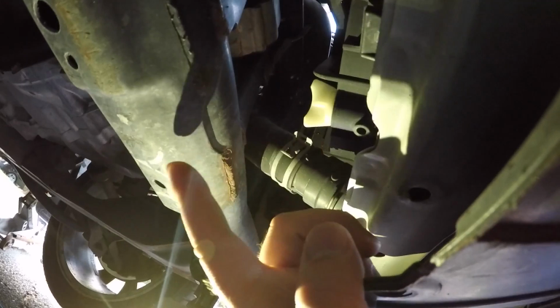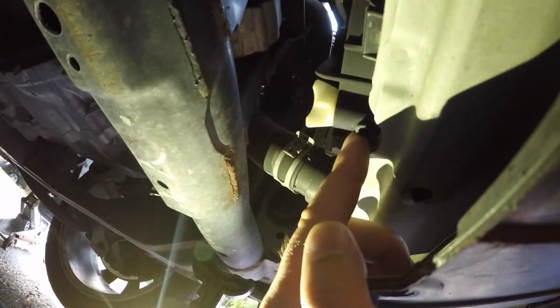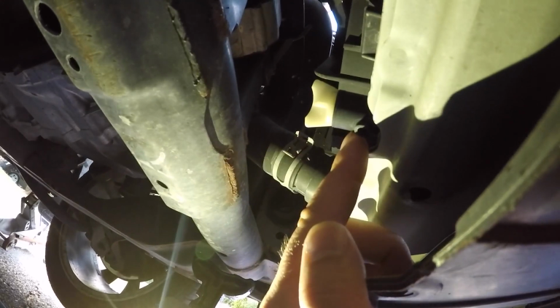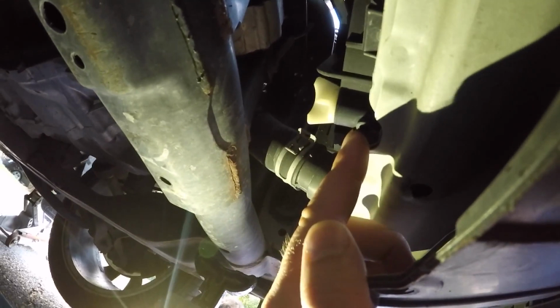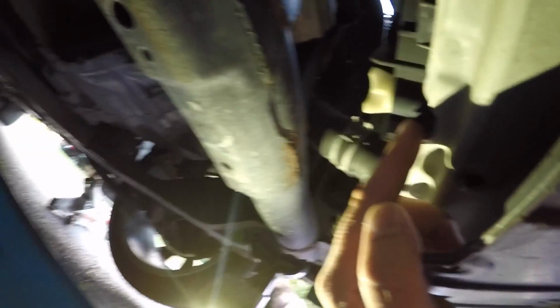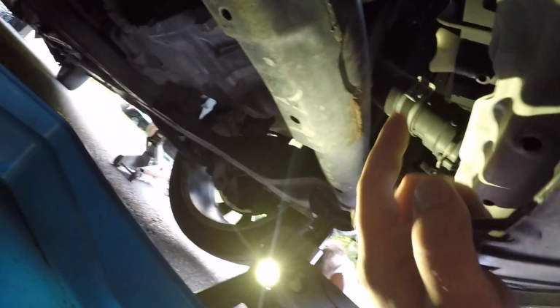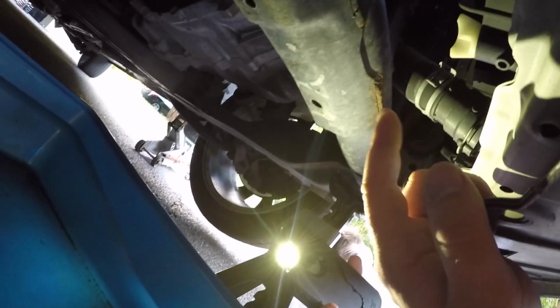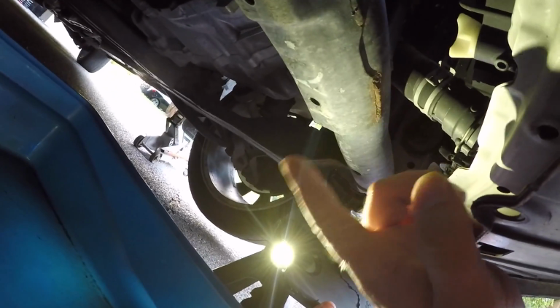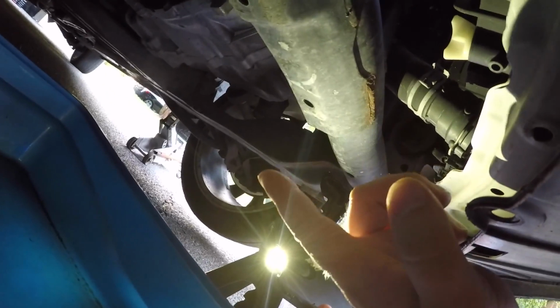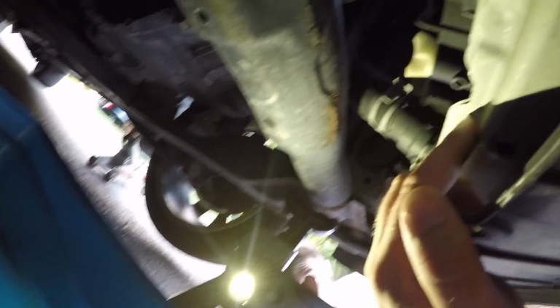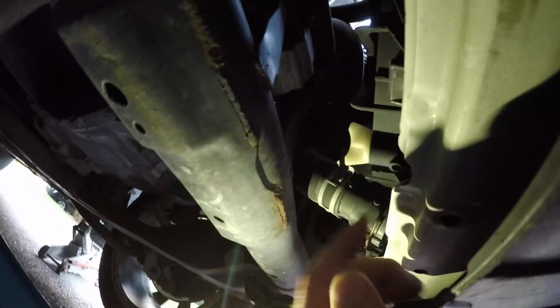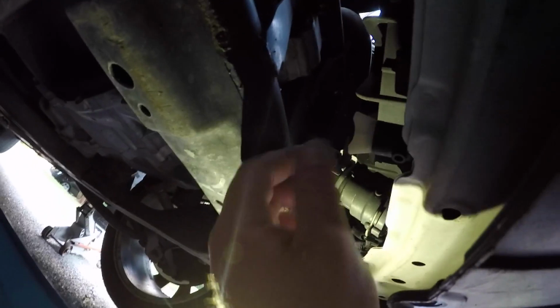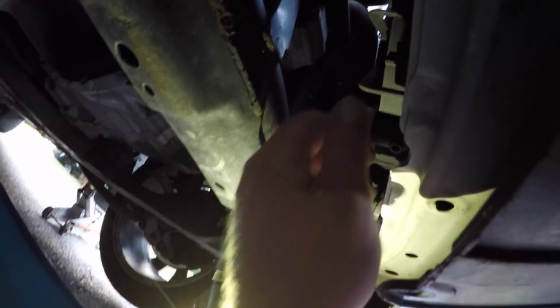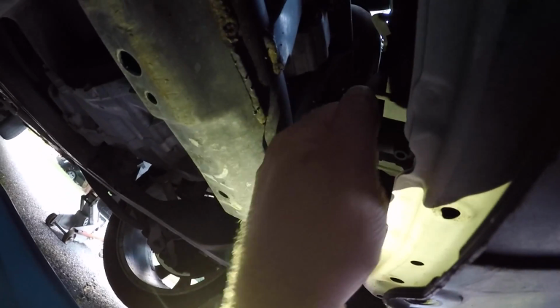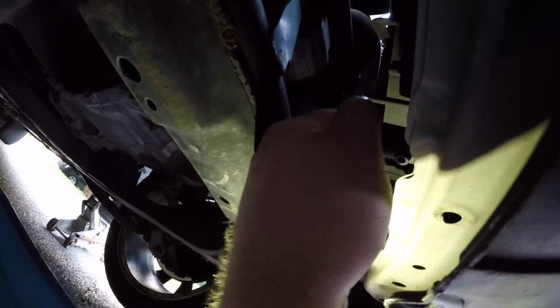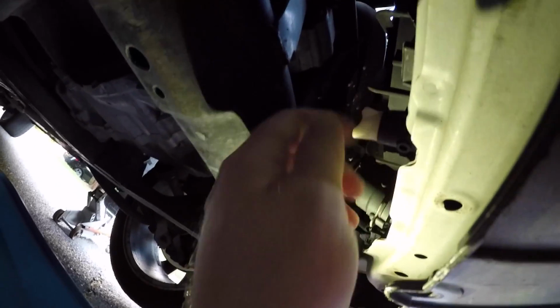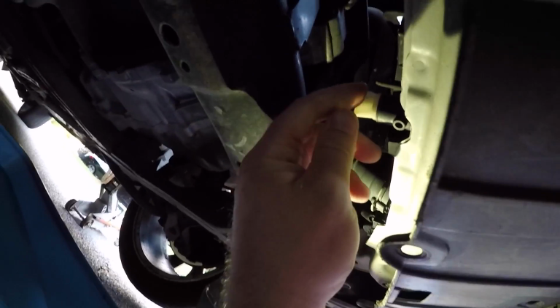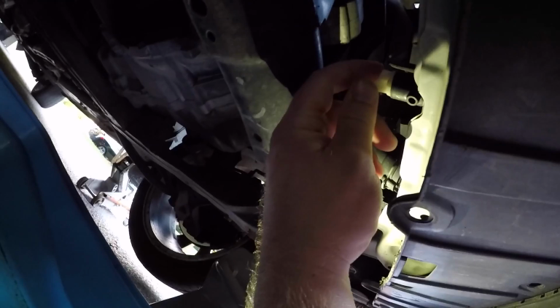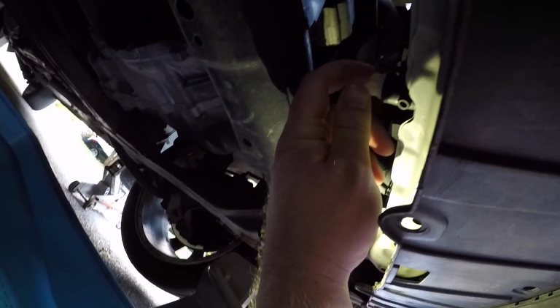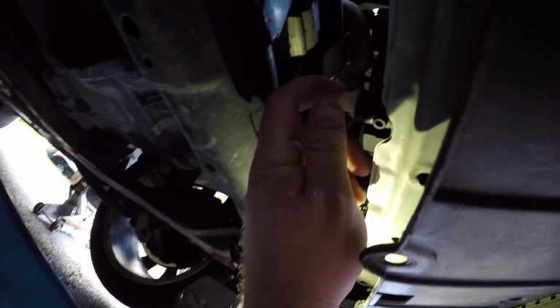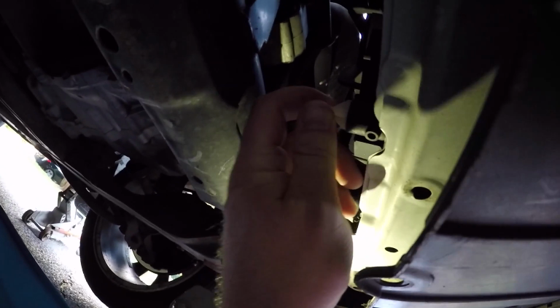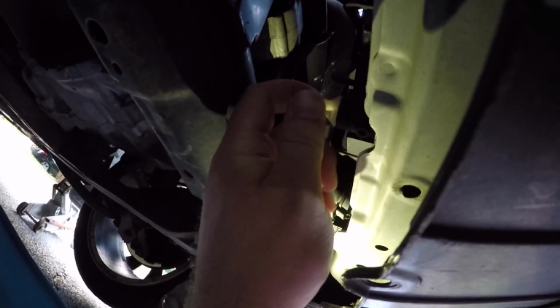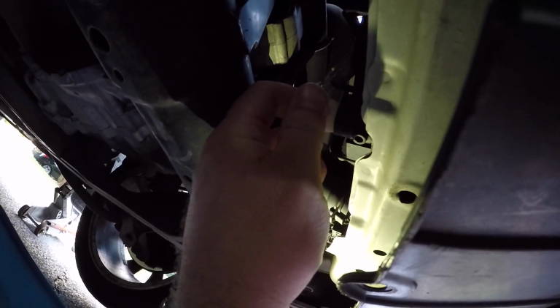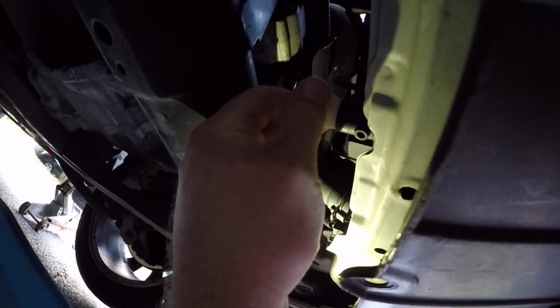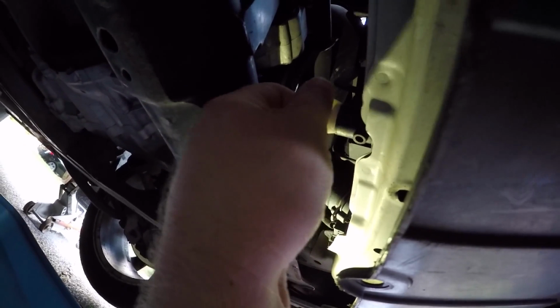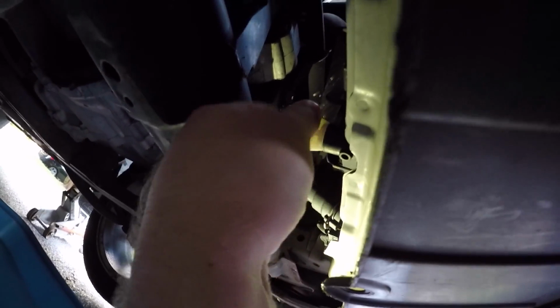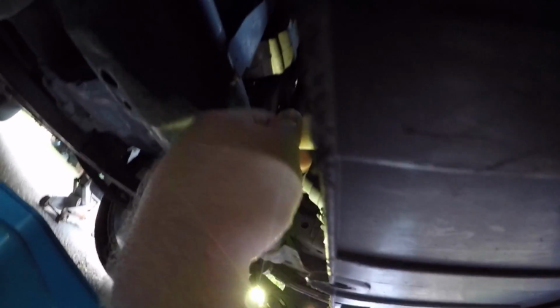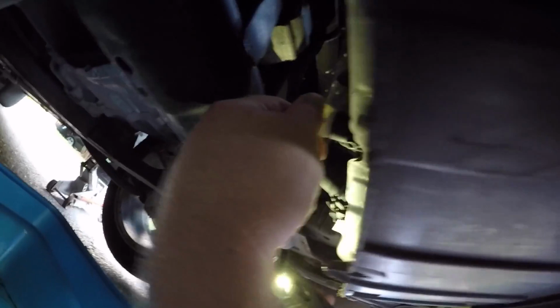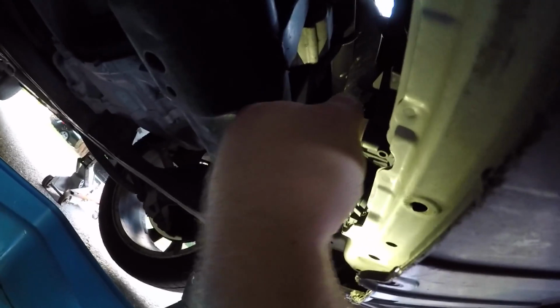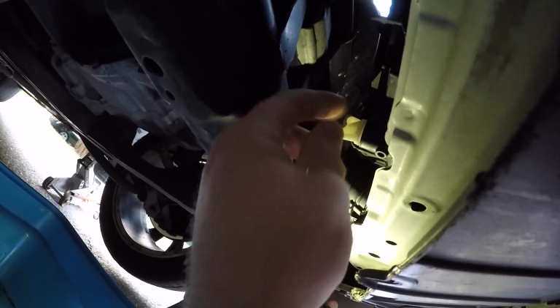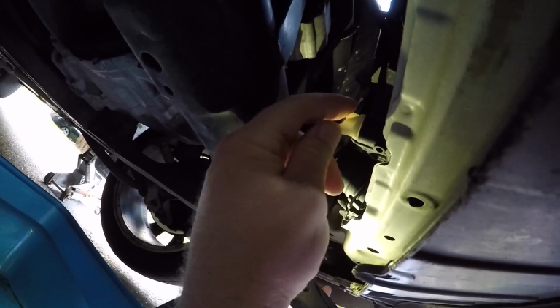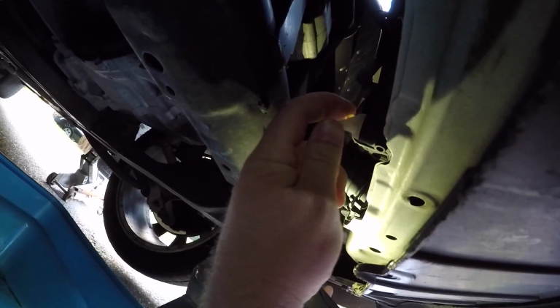We're going to go ahead and loosen that up and the coolant should just freely fall right out of there. It's already loose — this is probably going to be really hot.